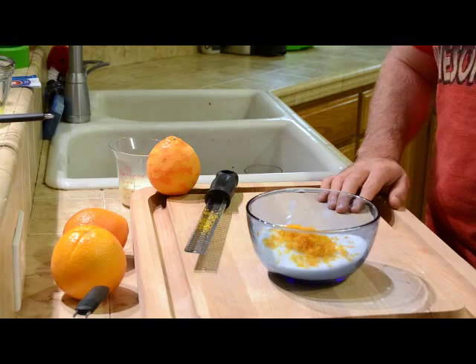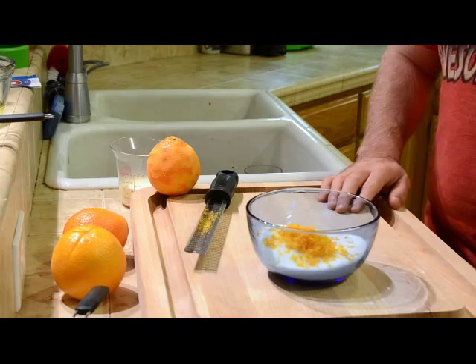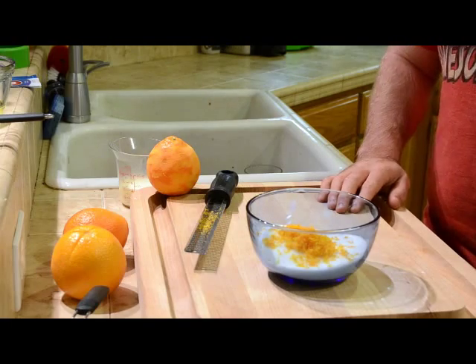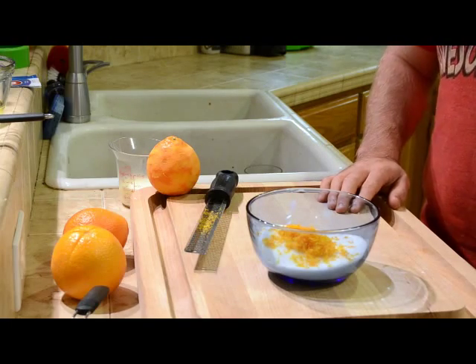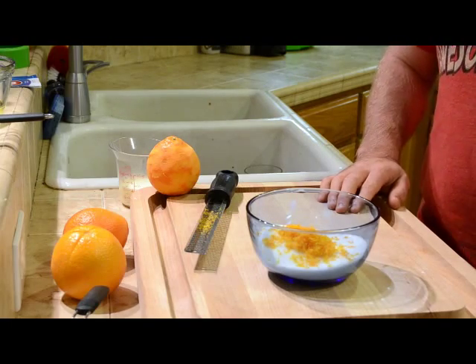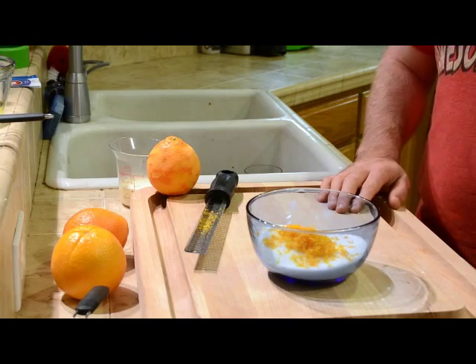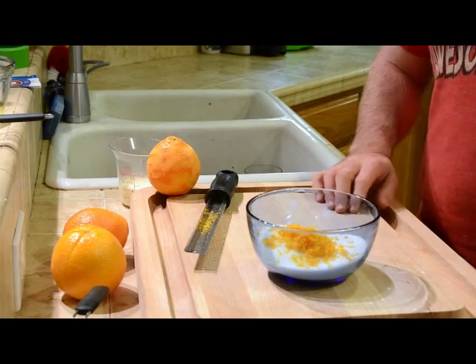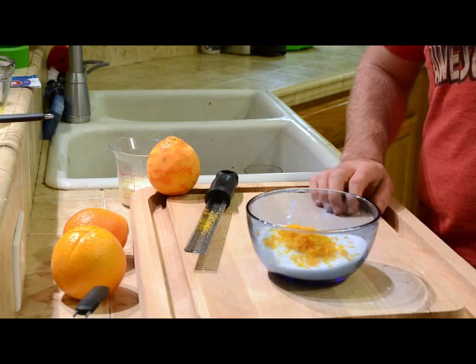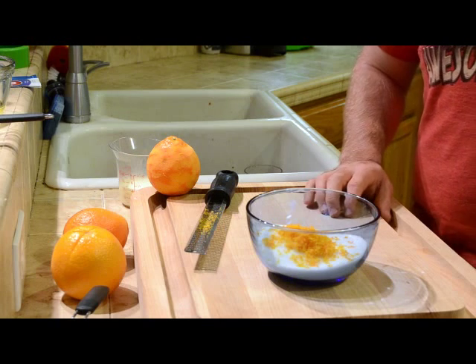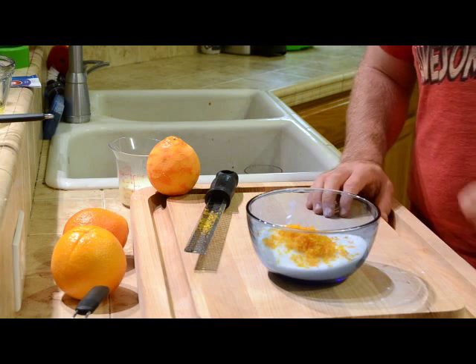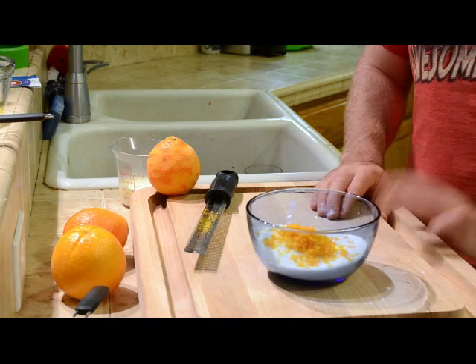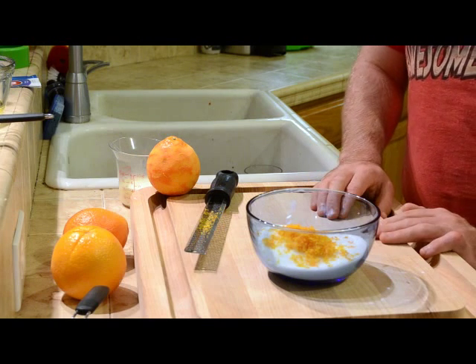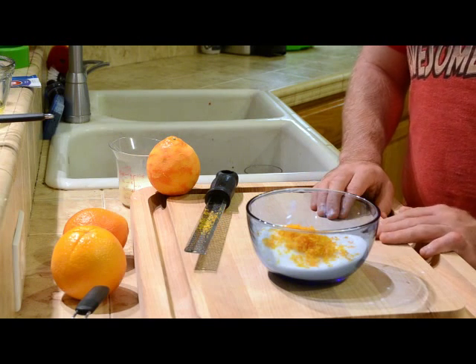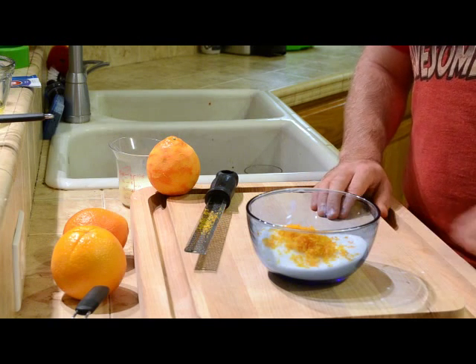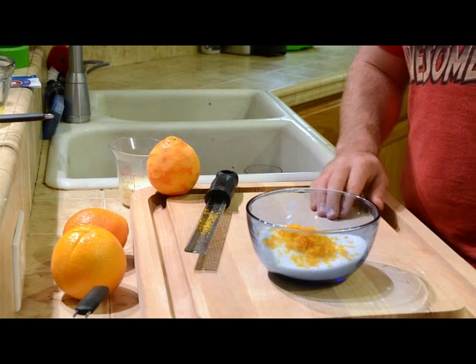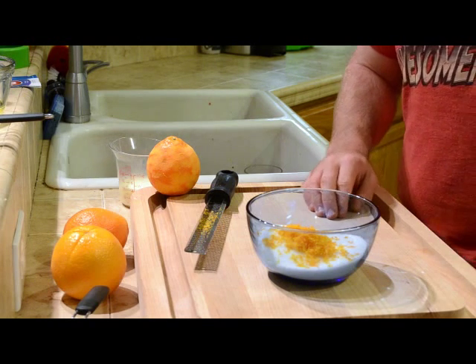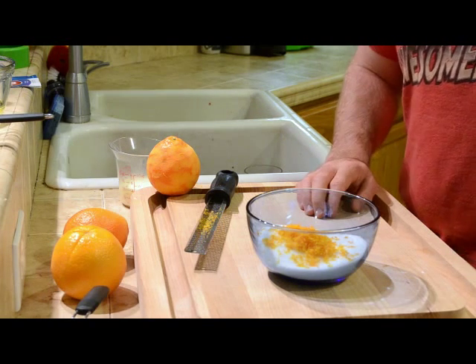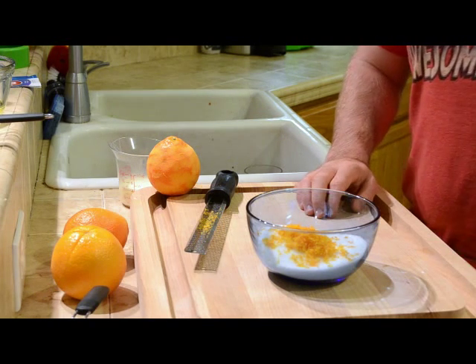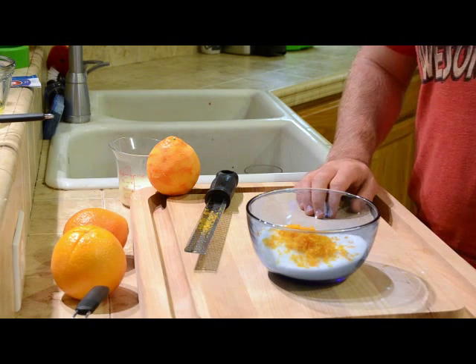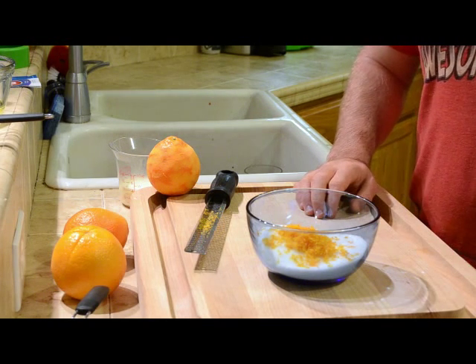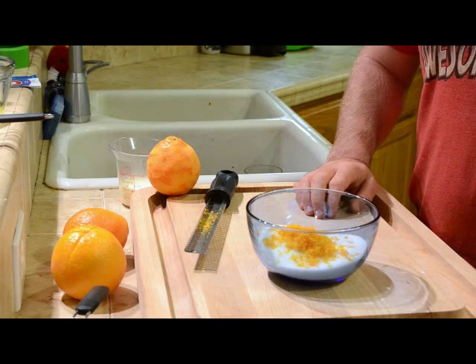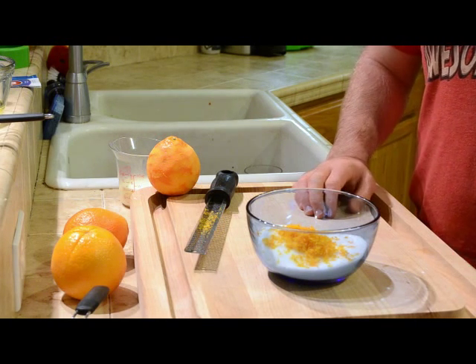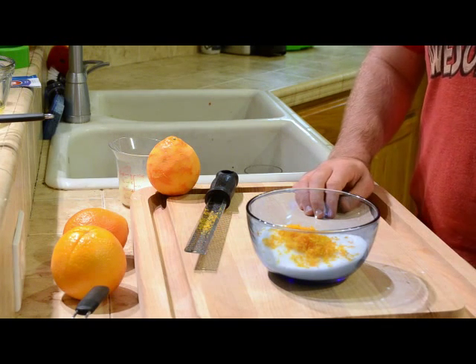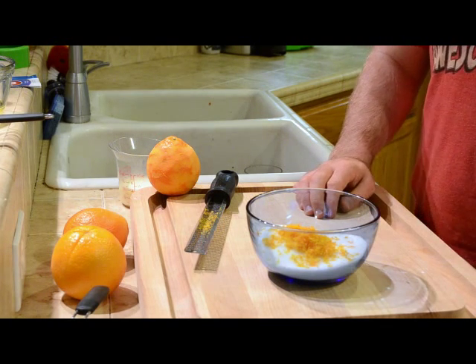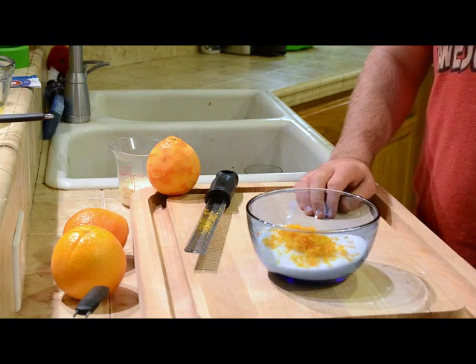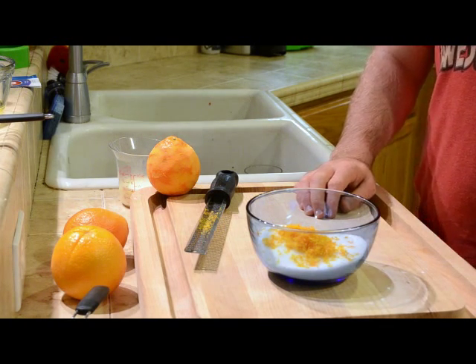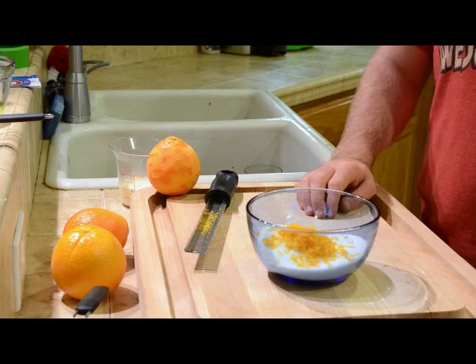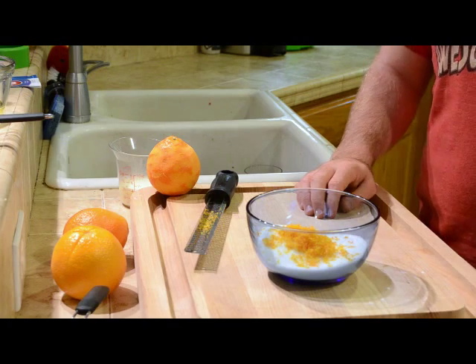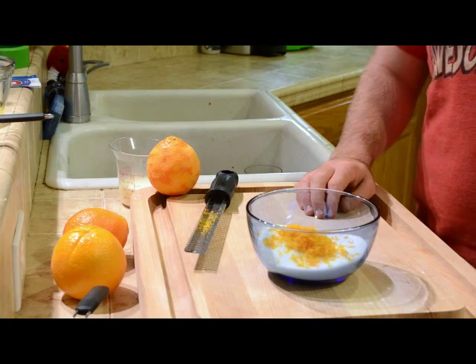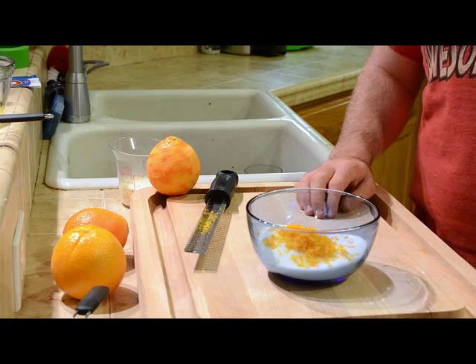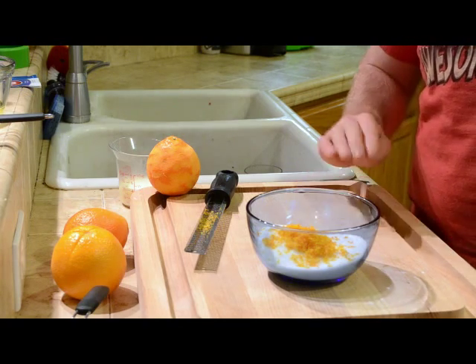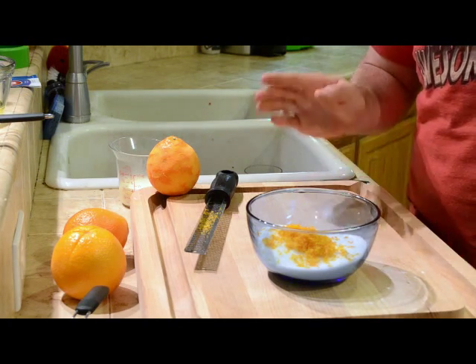Unfortunately I couldn't get Blood Orange at this time of year, but I have this amazing Blood Orange Olive Oil from a local farm, so hopefully that will make up for the shortcoming.